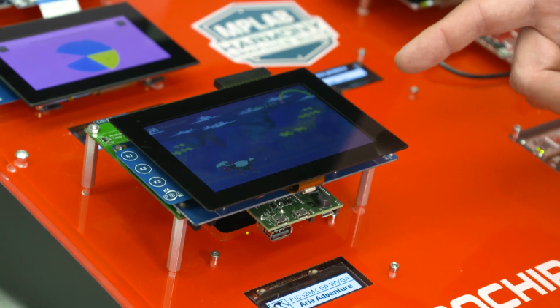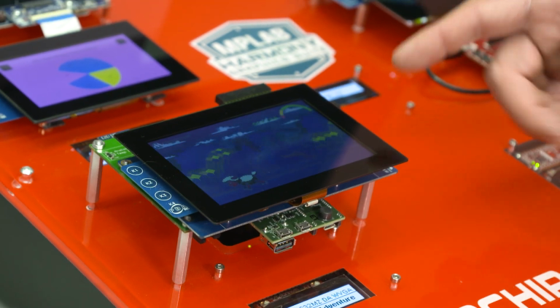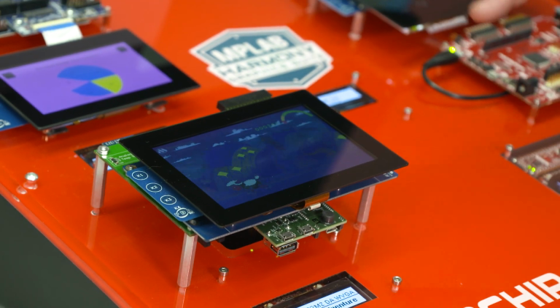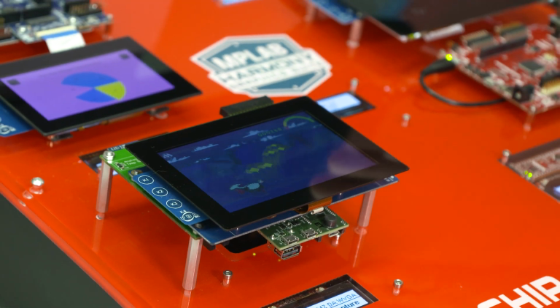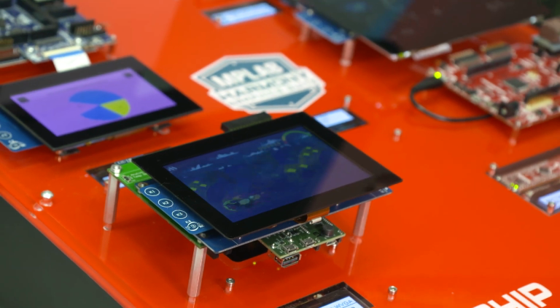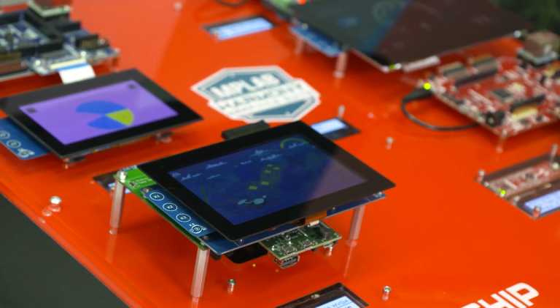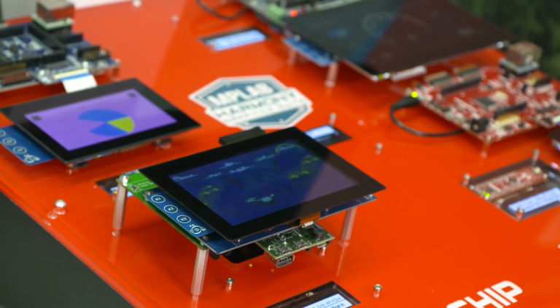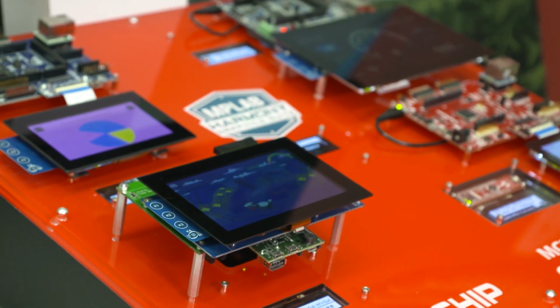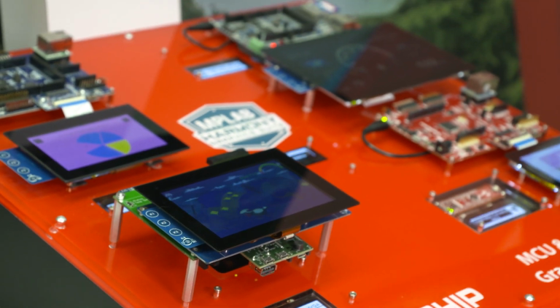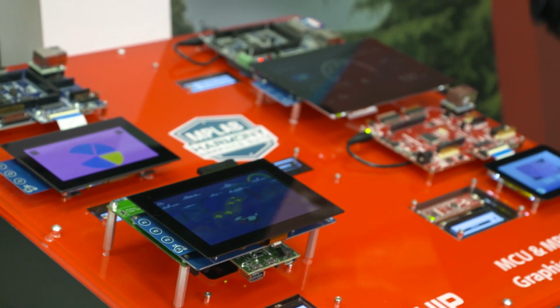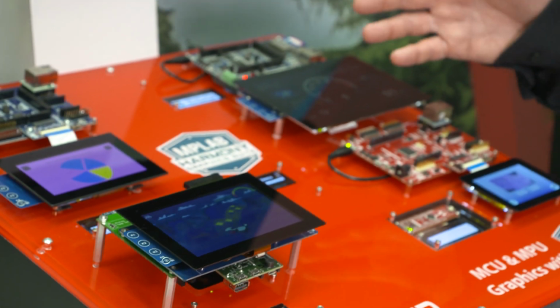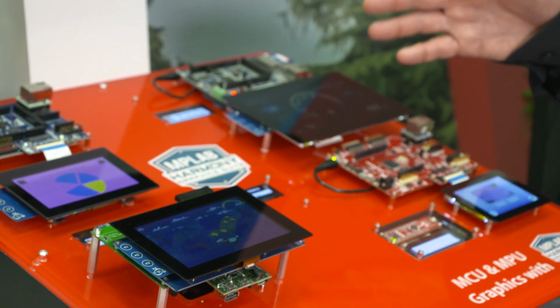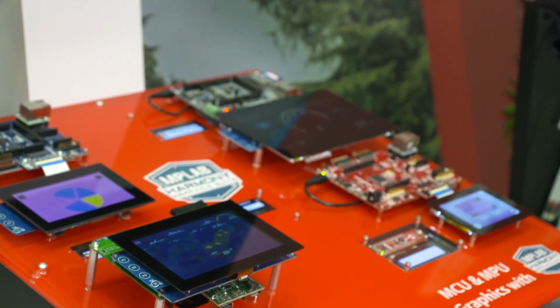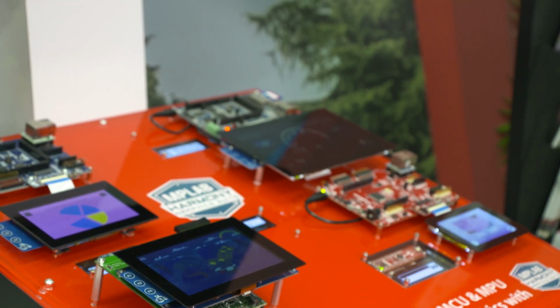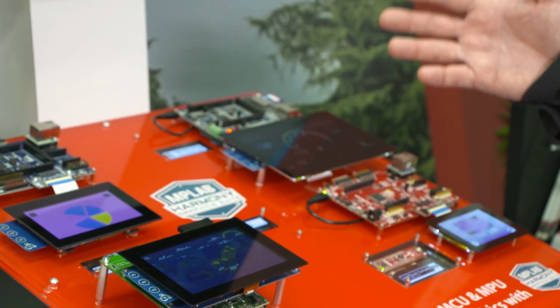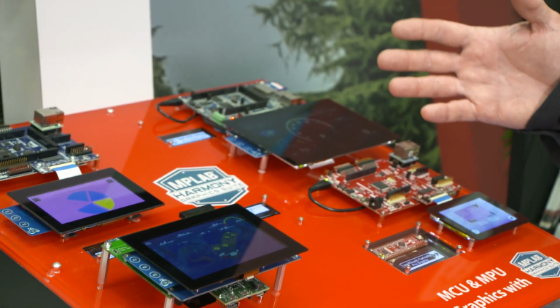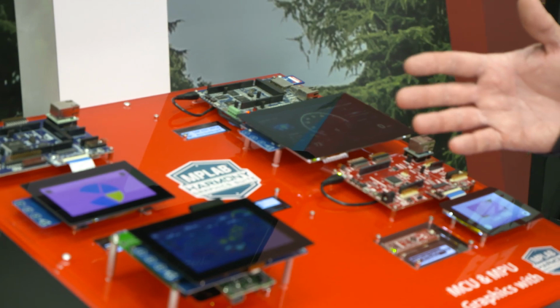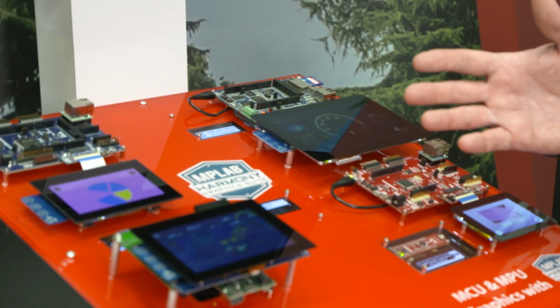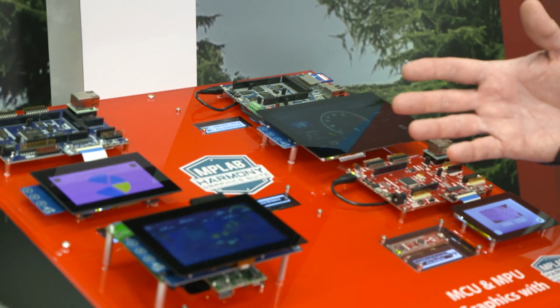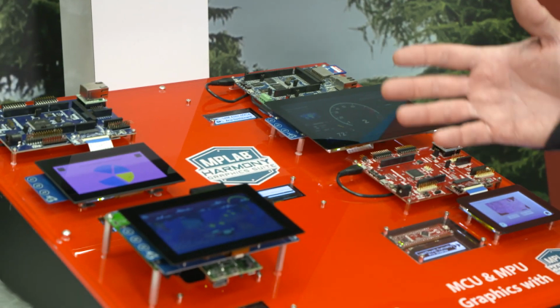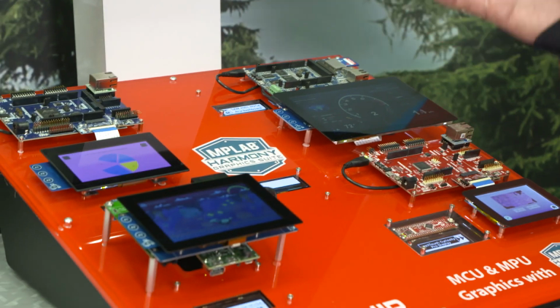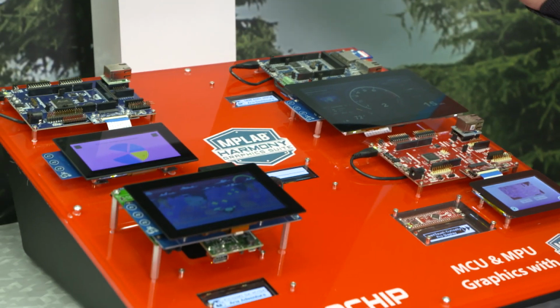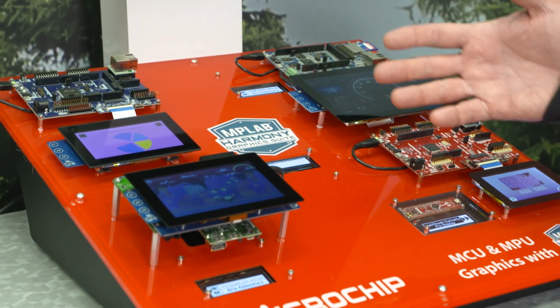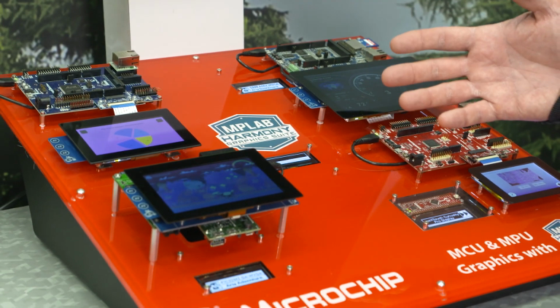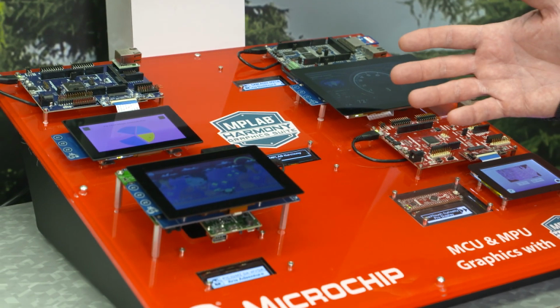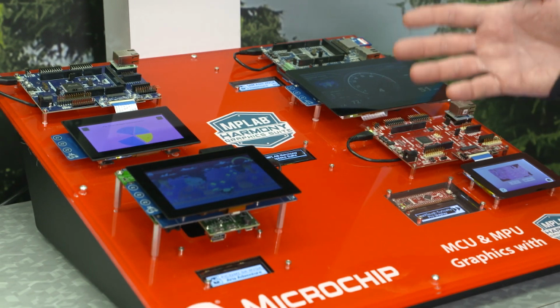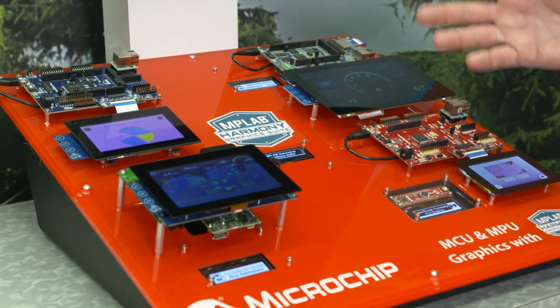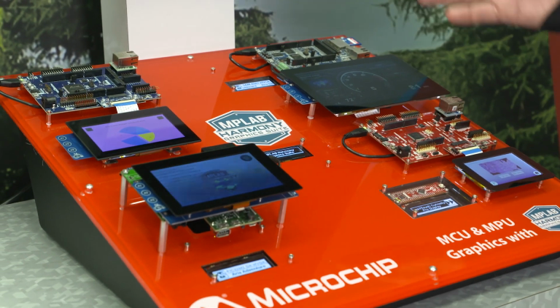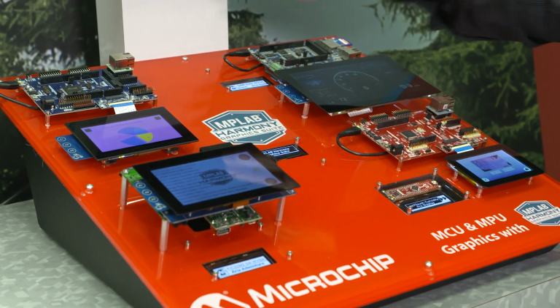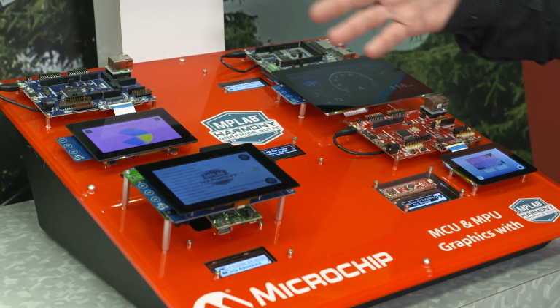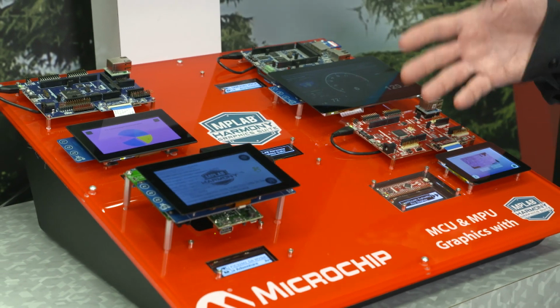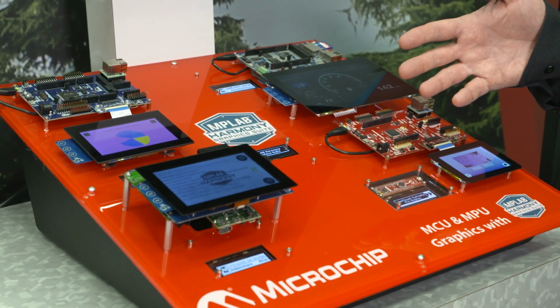Again, as I said before, we're using the same tools in the MPLAB Harmony Graphics Suite and the same libraries throughout each of these platforms.